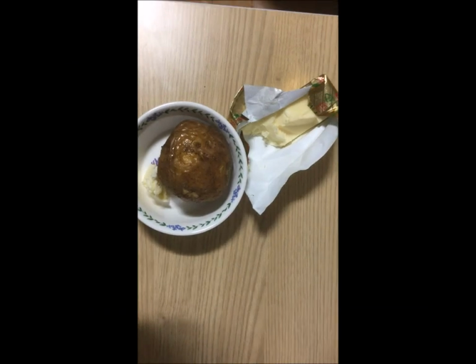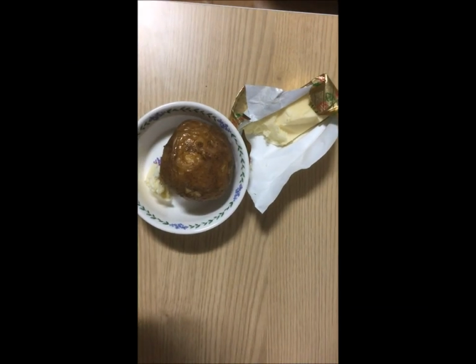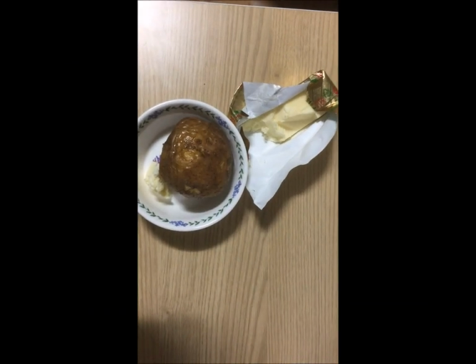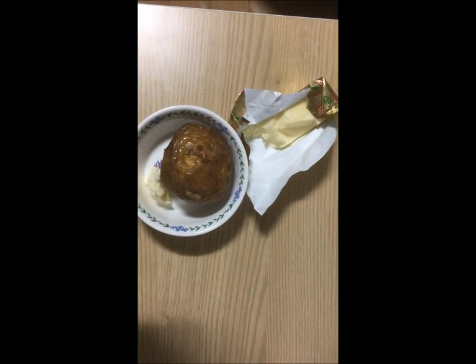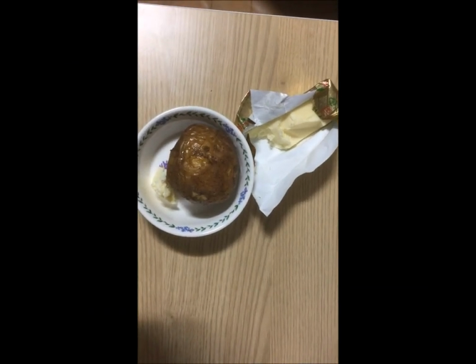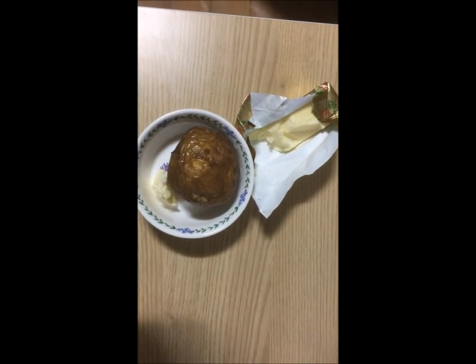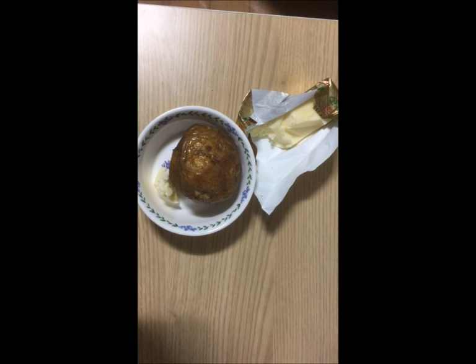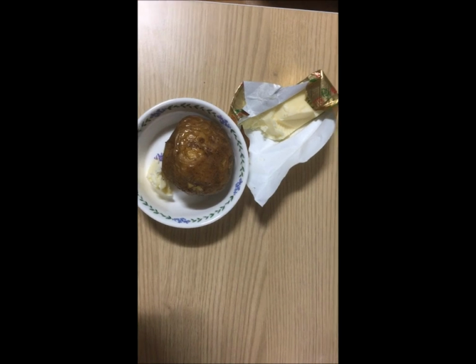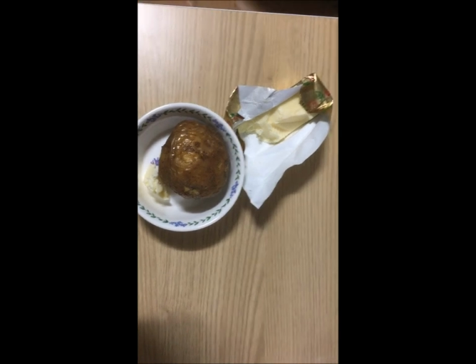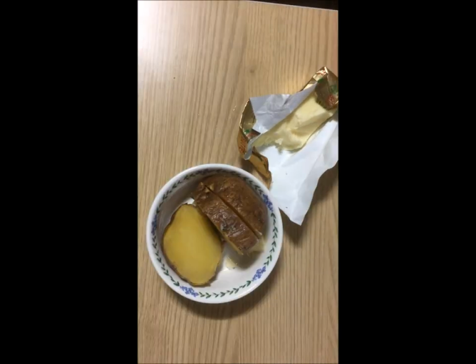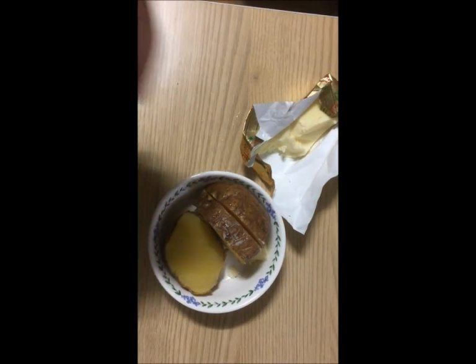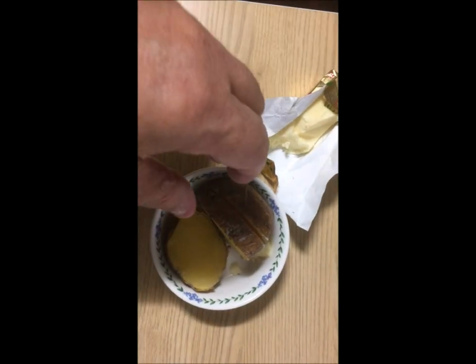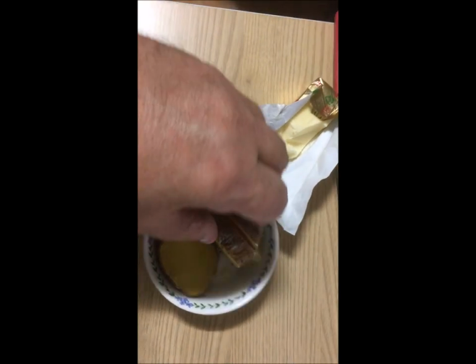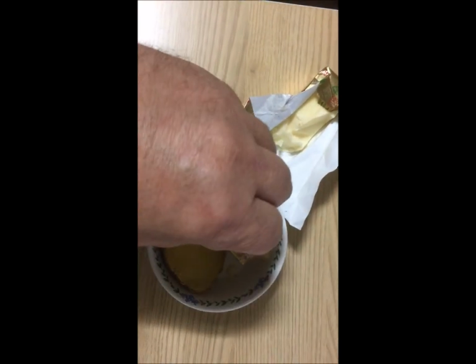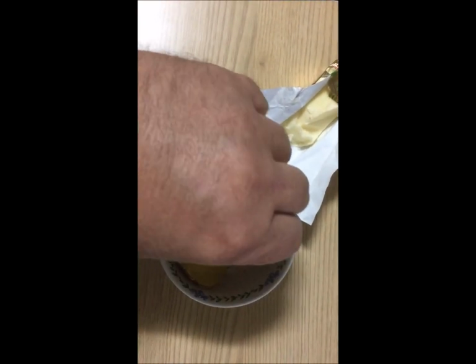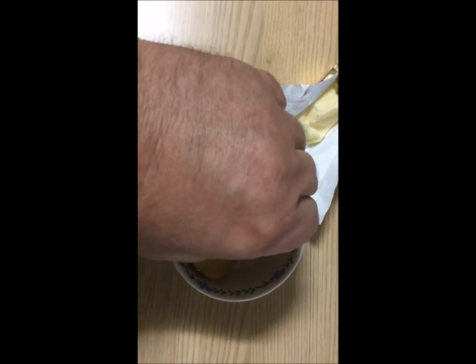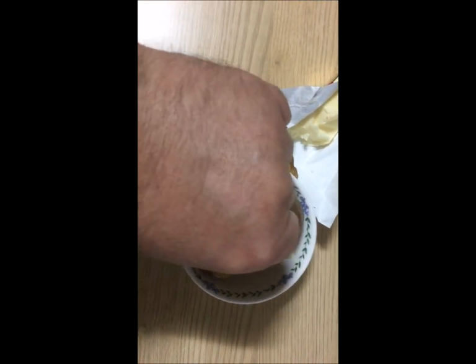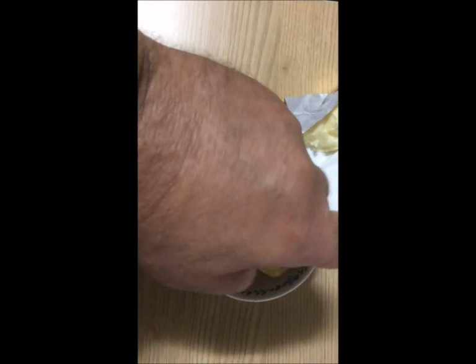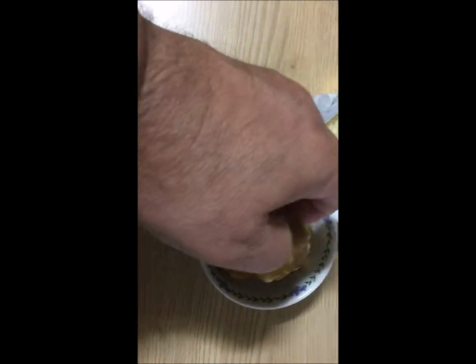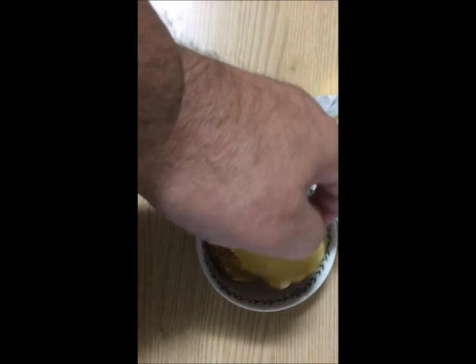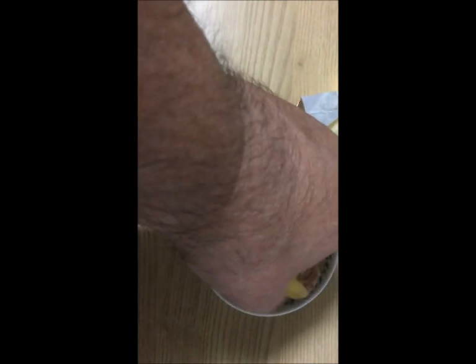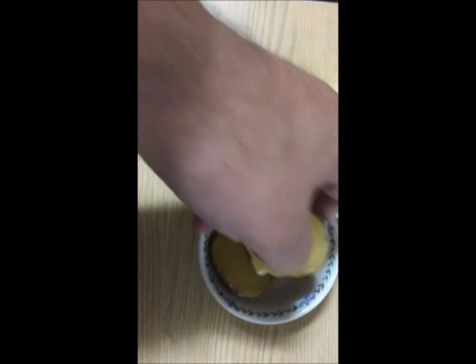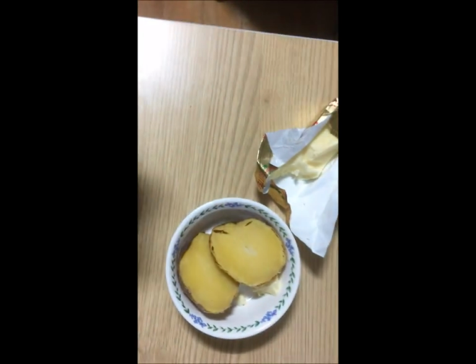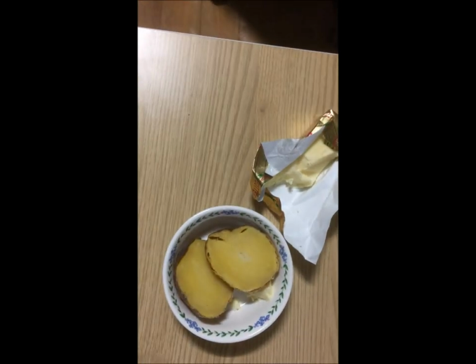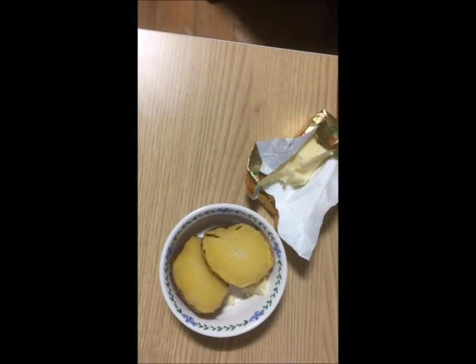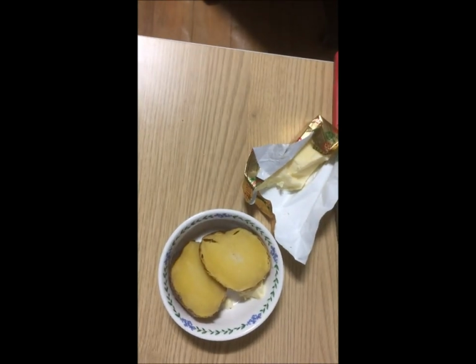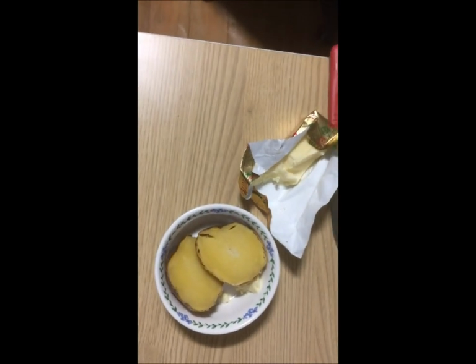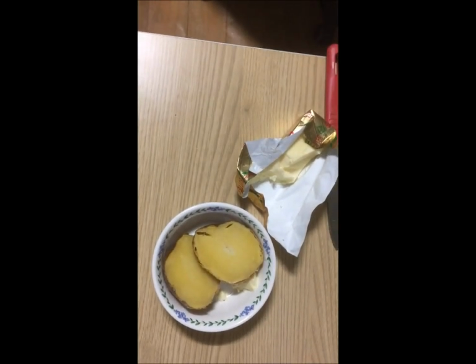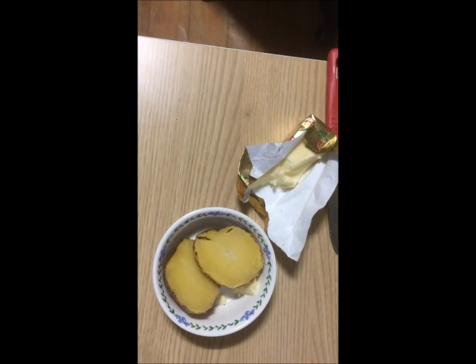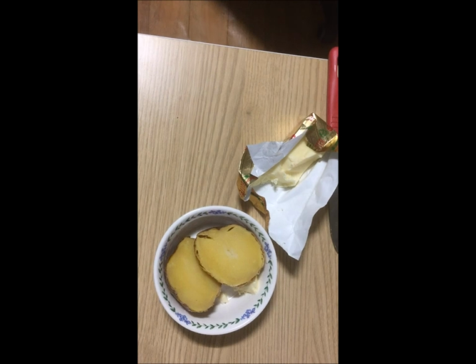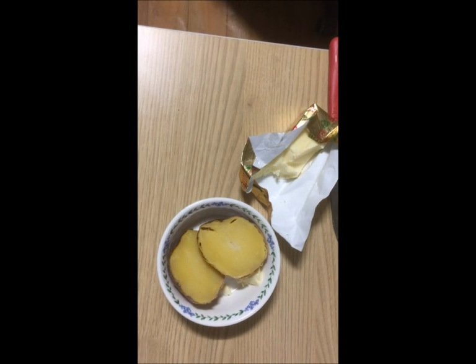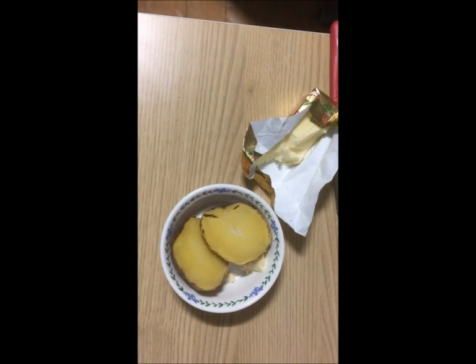The first recipe is potato bun meatloaf. You need to cut a slice out of the center of the potato, then butter the potato all over, and place it in a toaster oven and toast it for about 8 minutes.